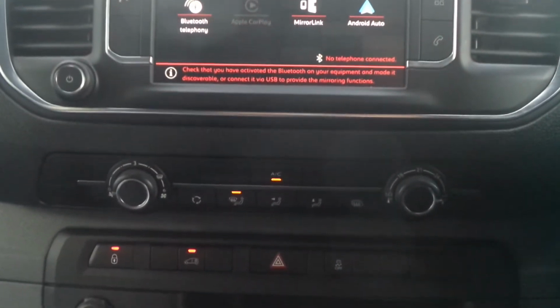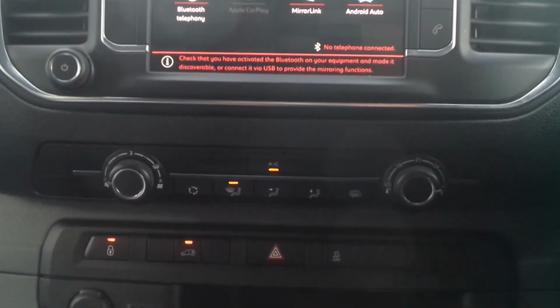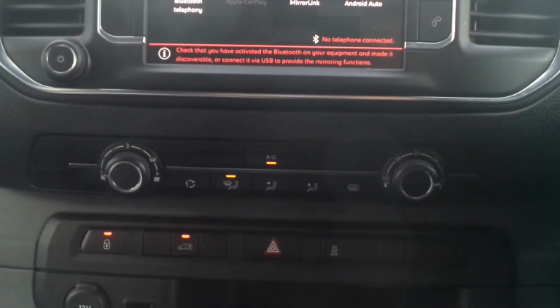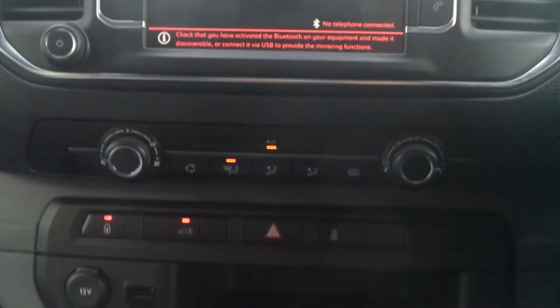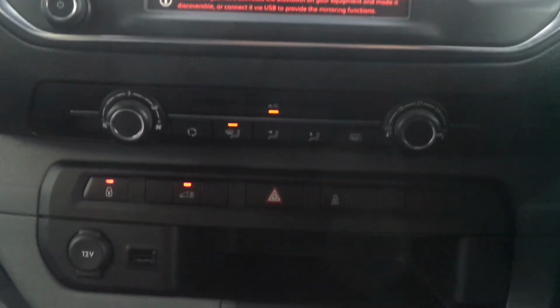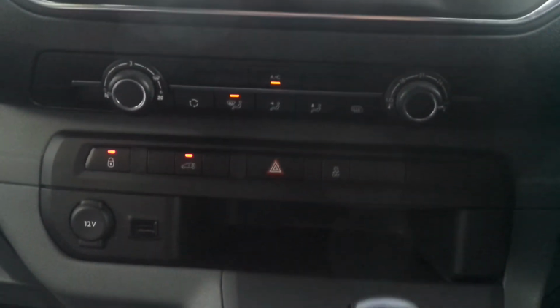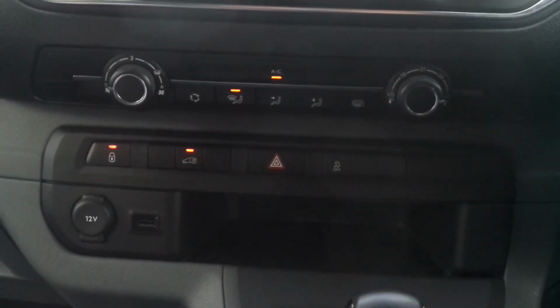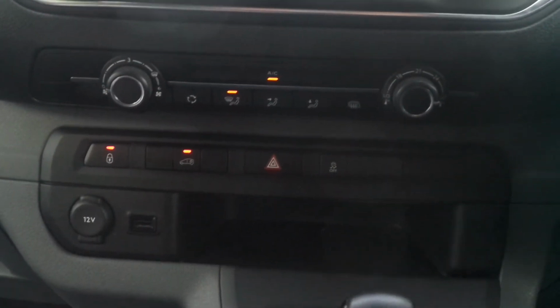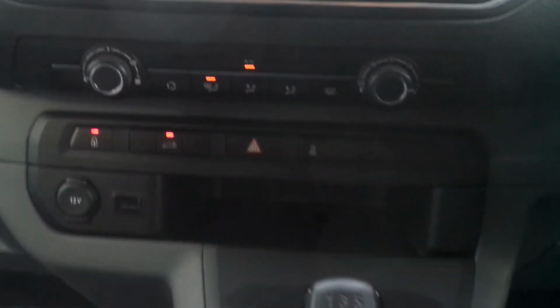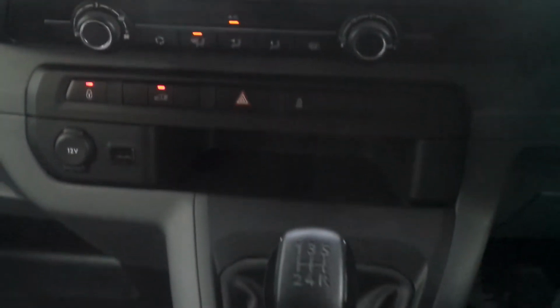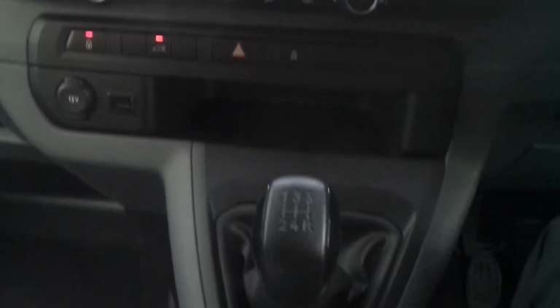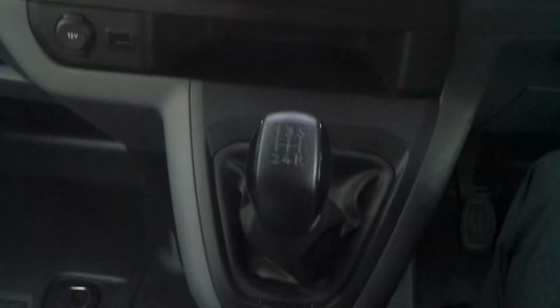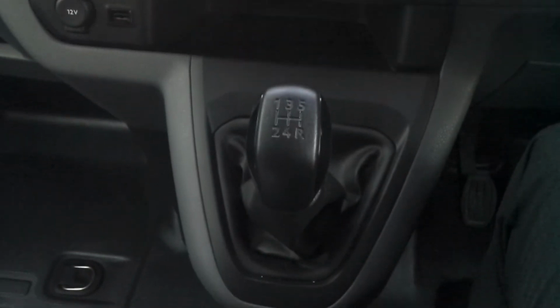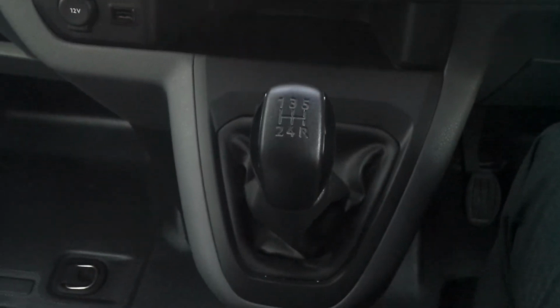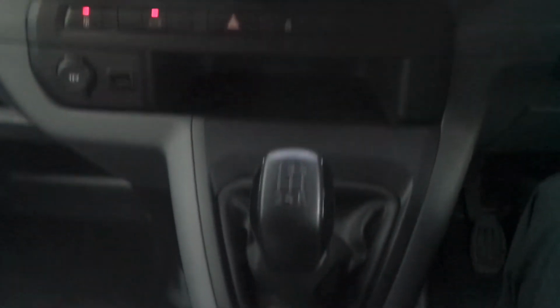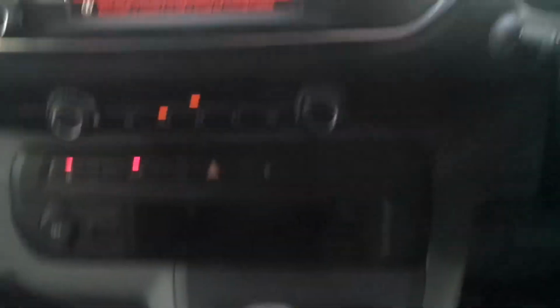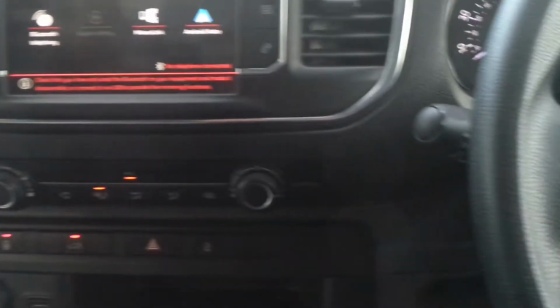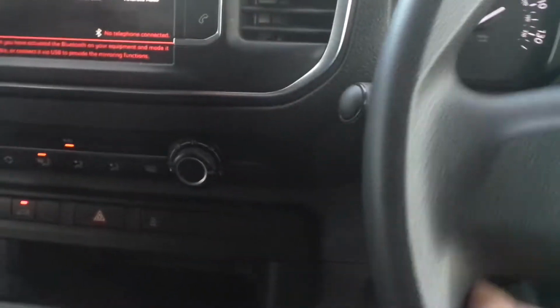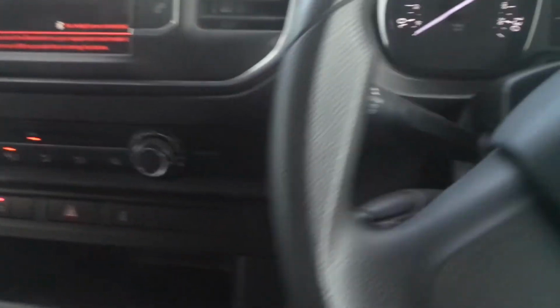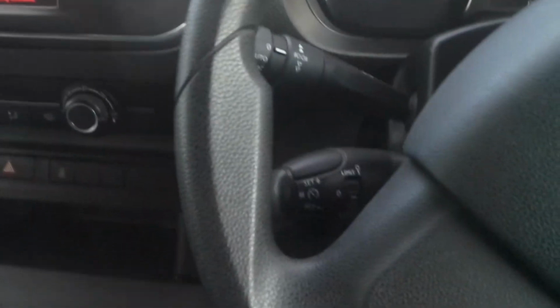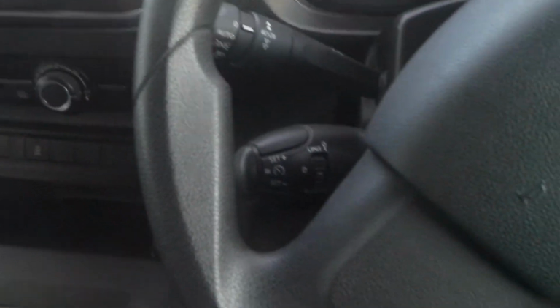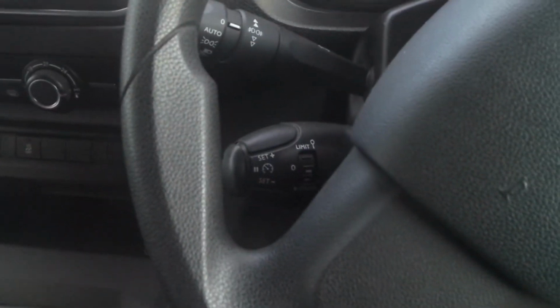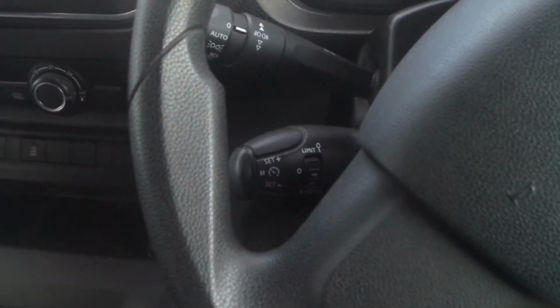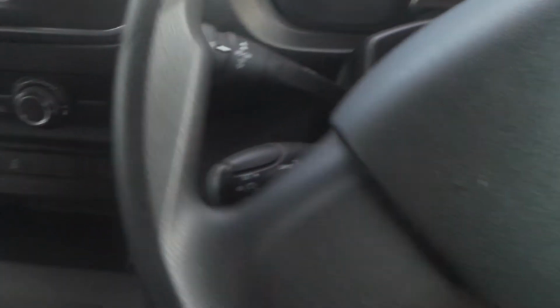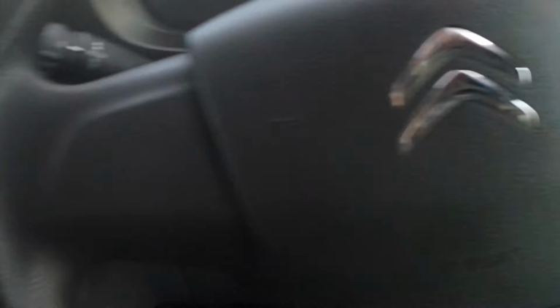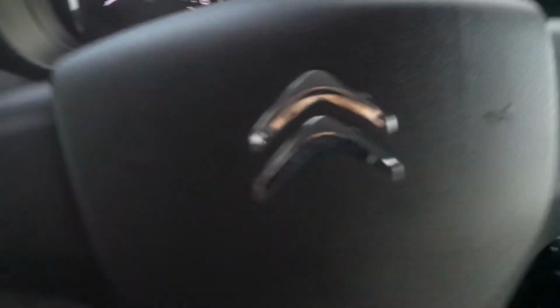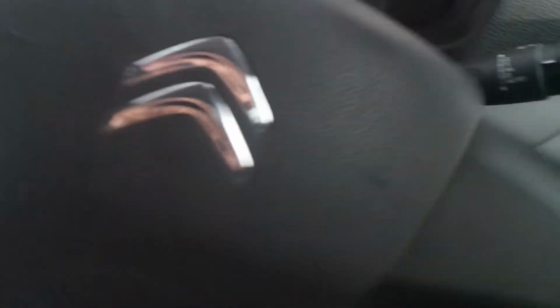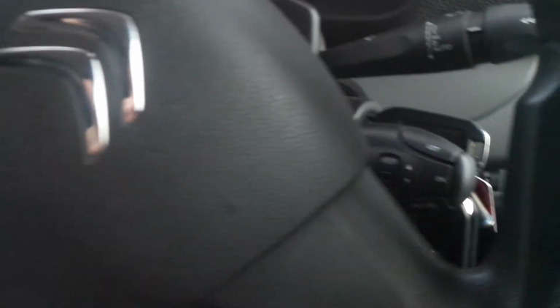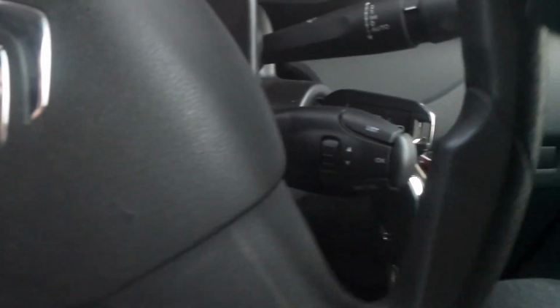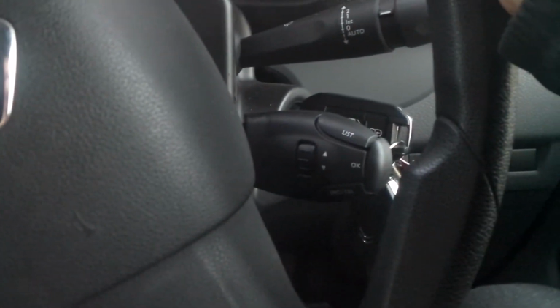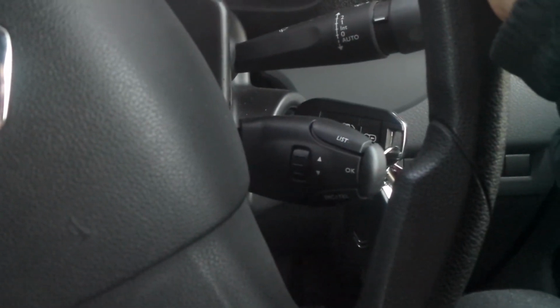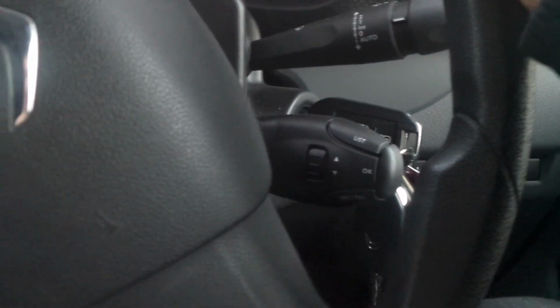It has air conditioning, there's a USB input, a 5-speed manual gearbox, and behind the steering wheel are the cruise control and speed limiter settings, and also fingertip controls for the audio system.